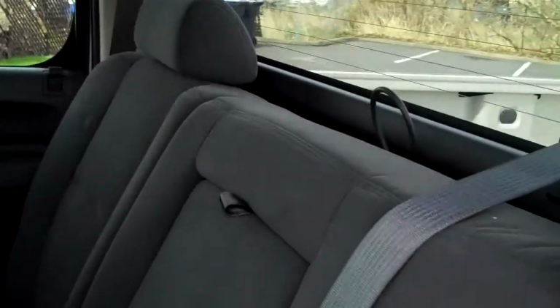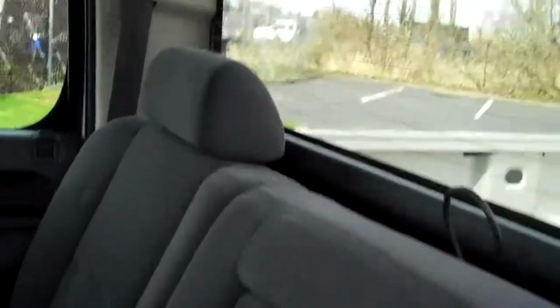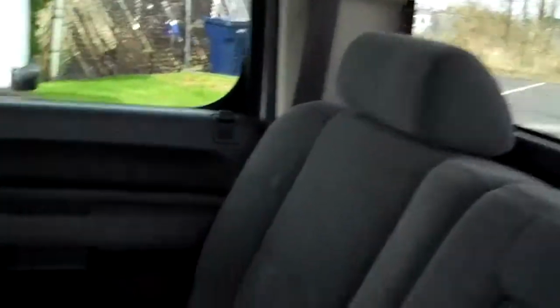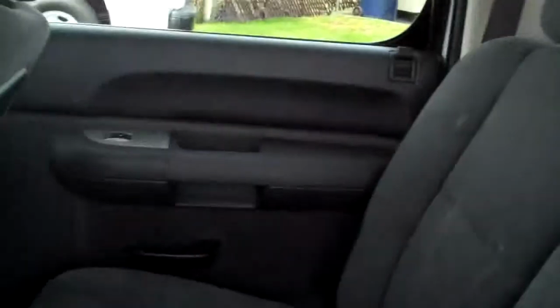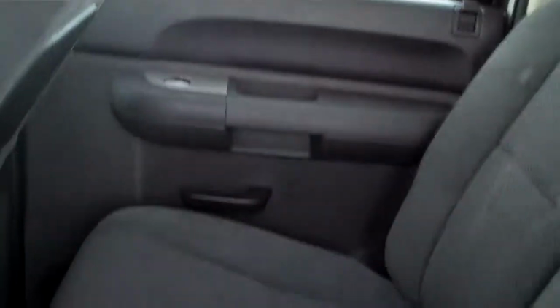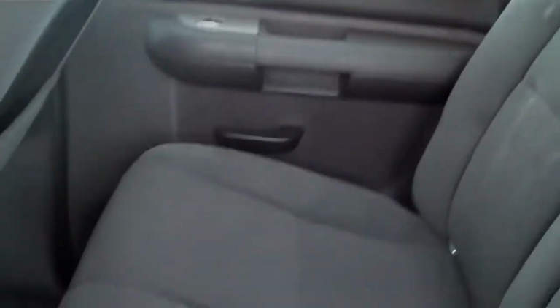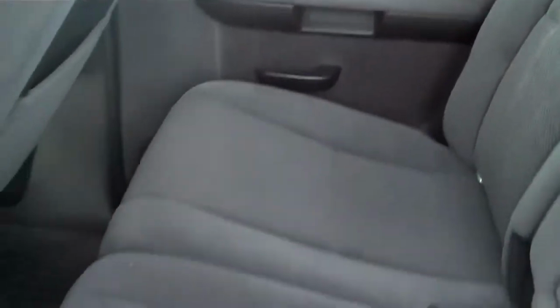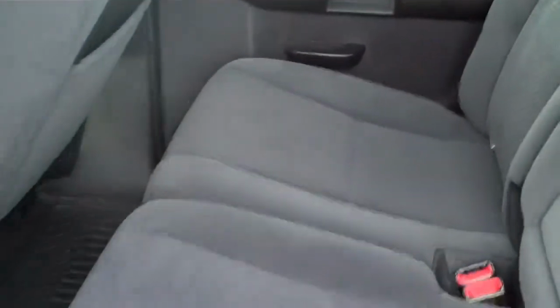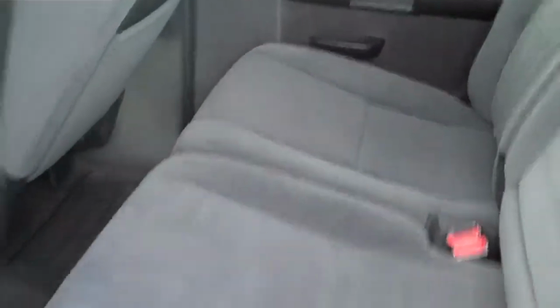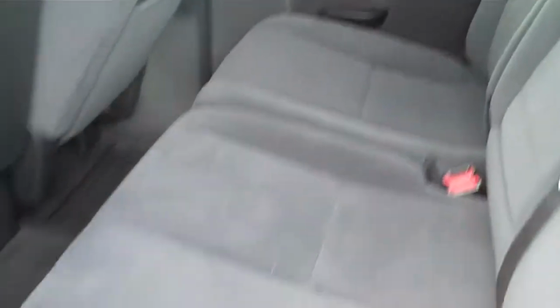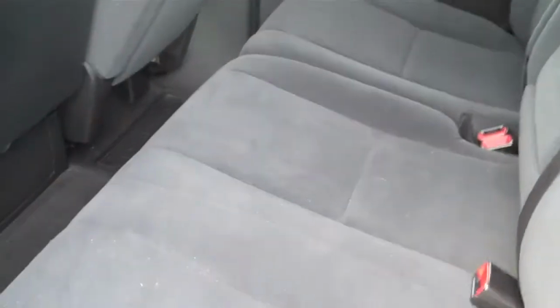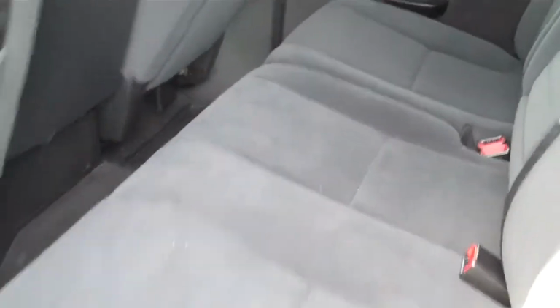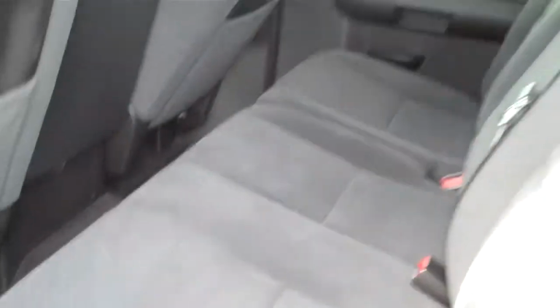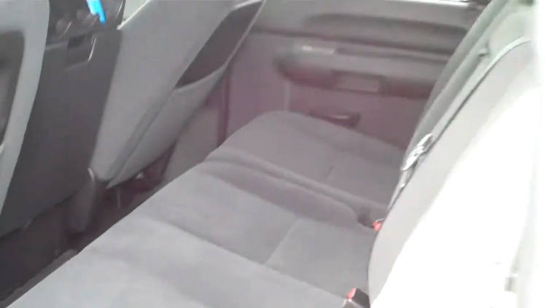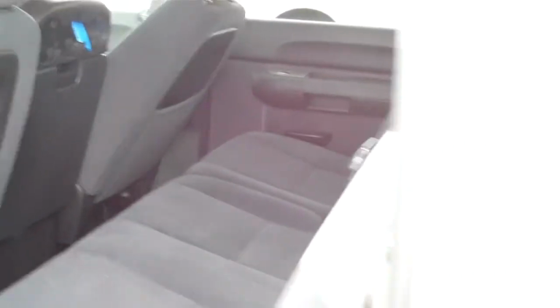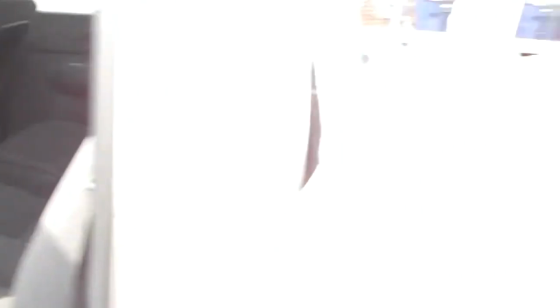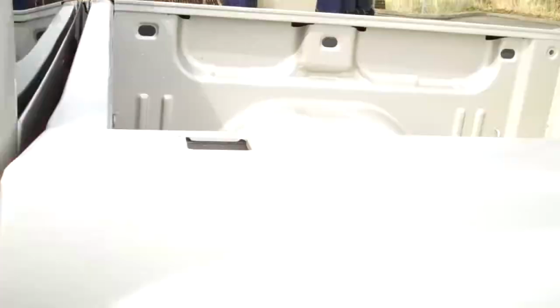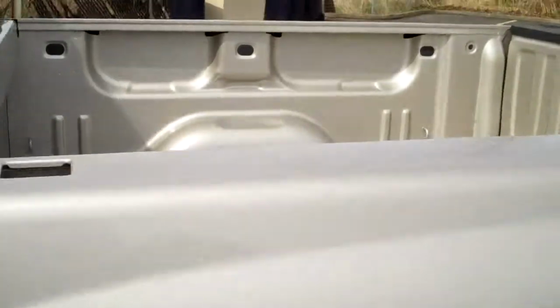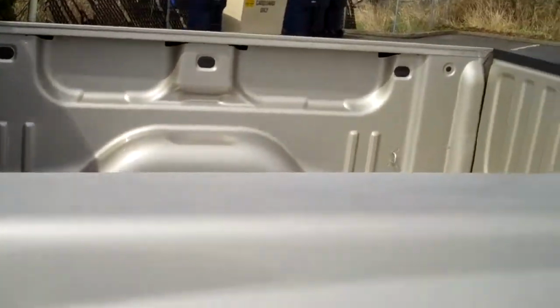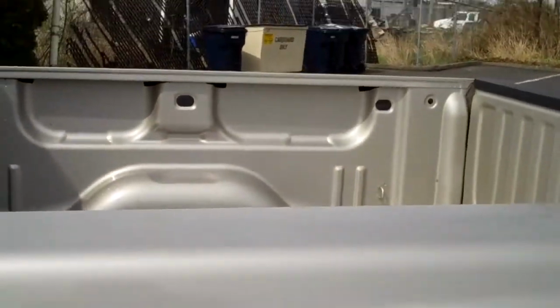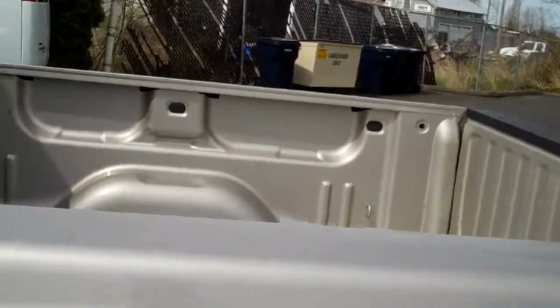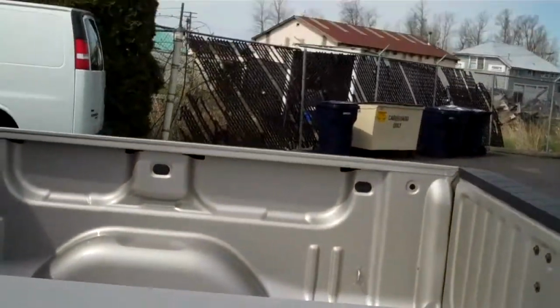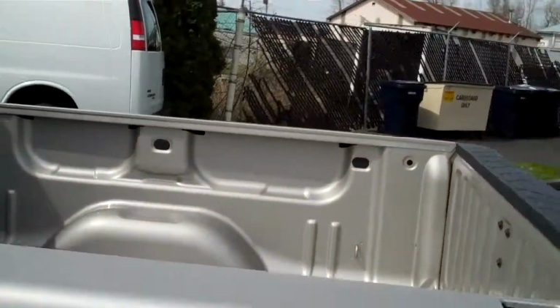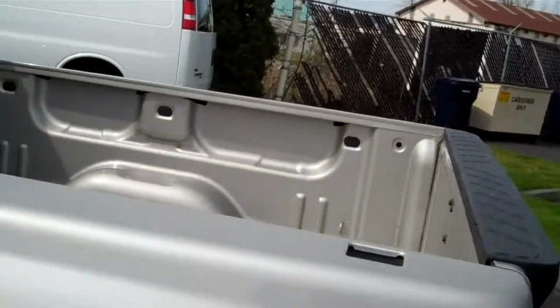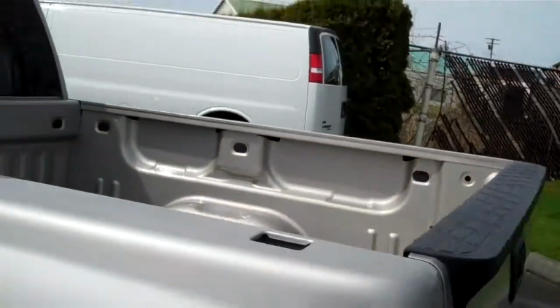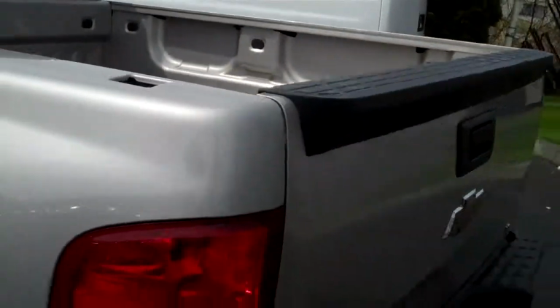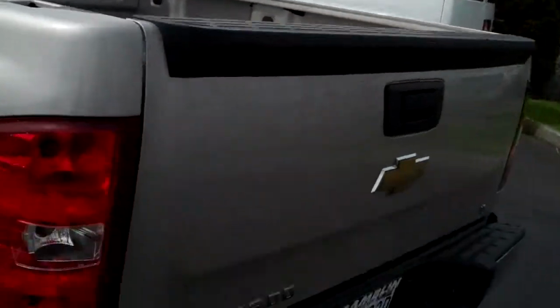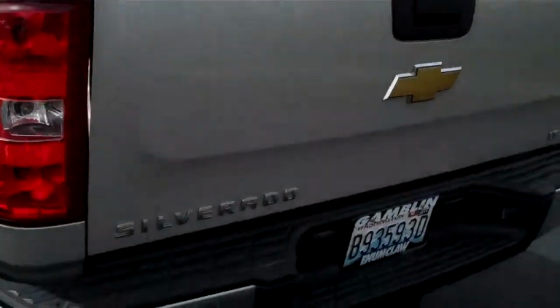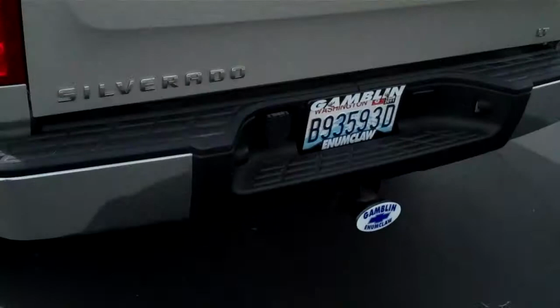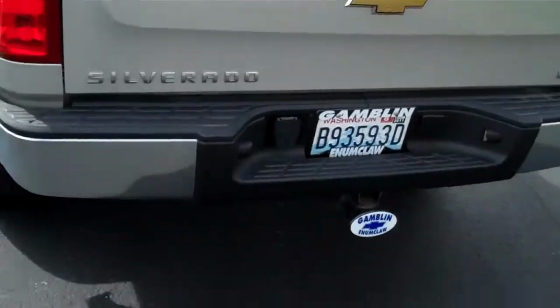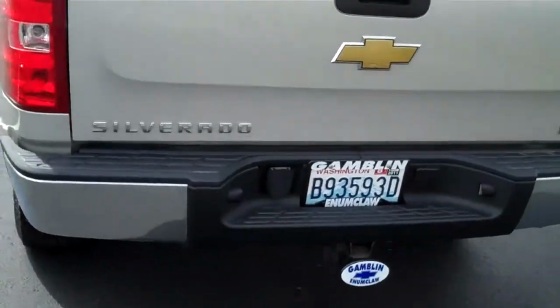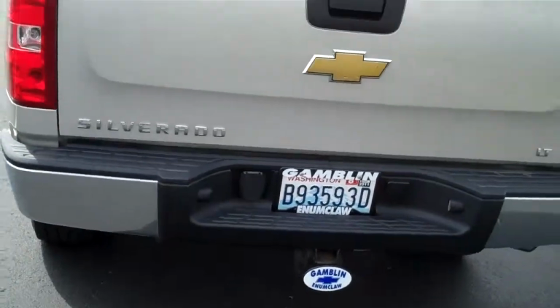Just a gorgeous truck. The rear upholstery in this is just like the front — in great shape. It's a short bed, four-wheel drive. This has got the tow package.